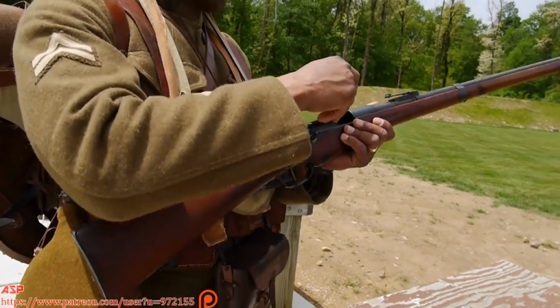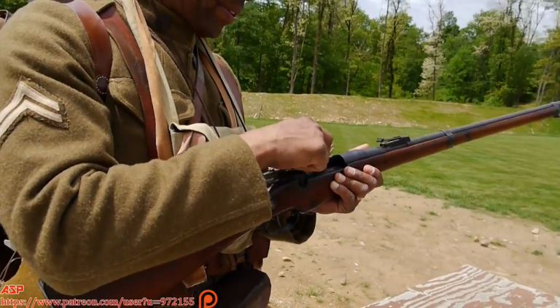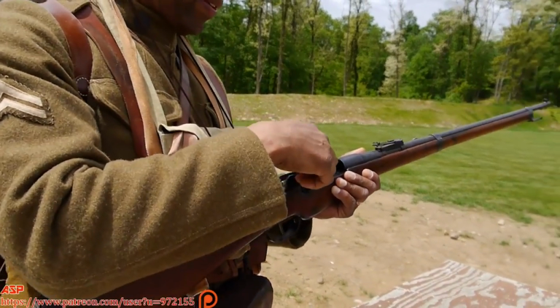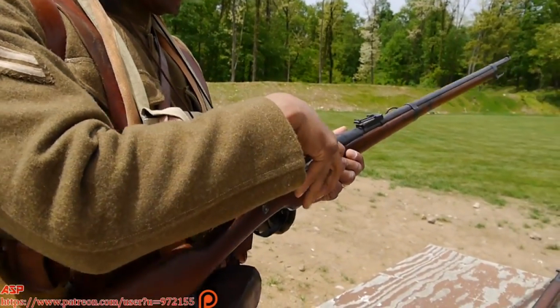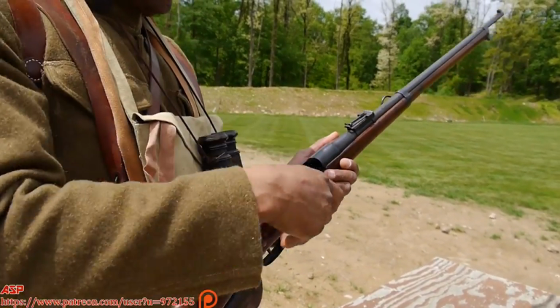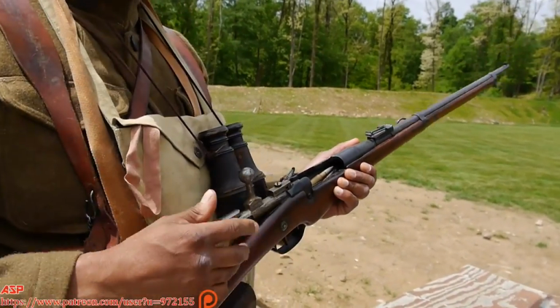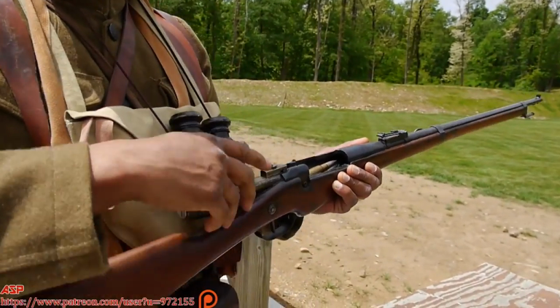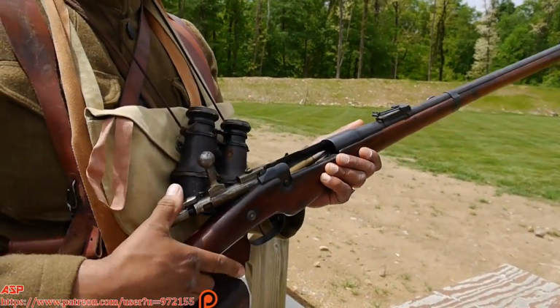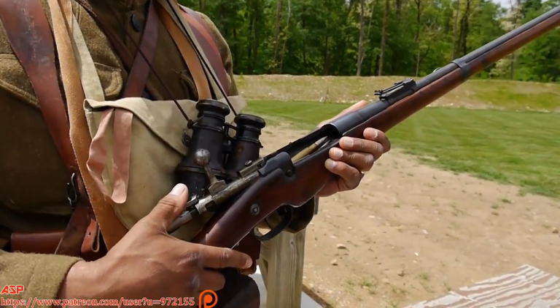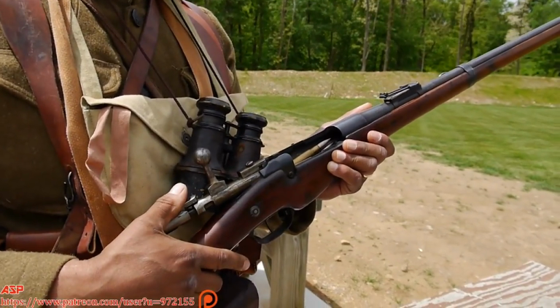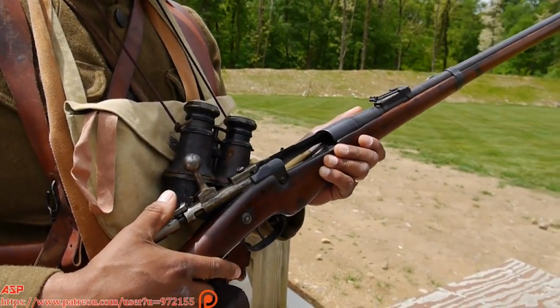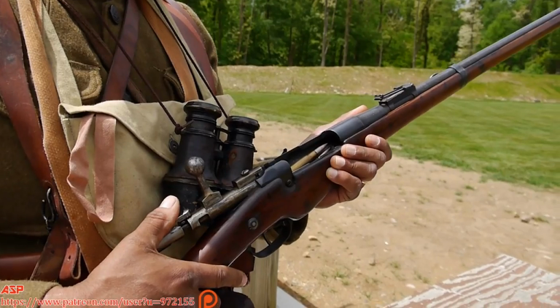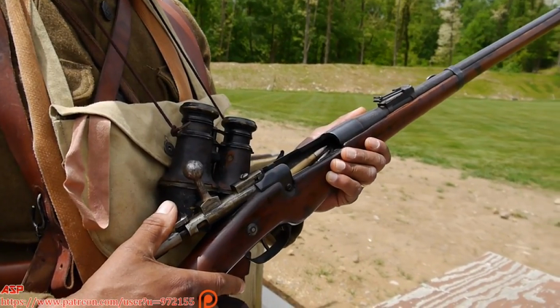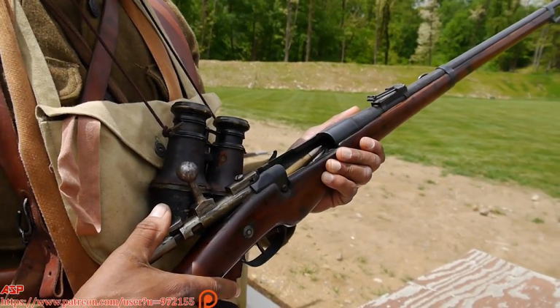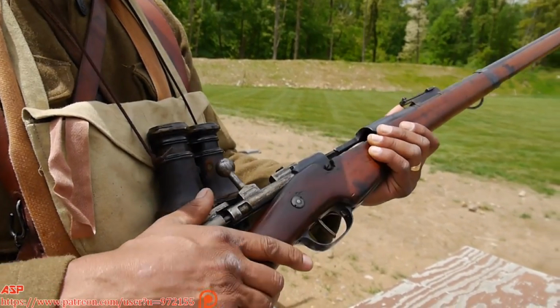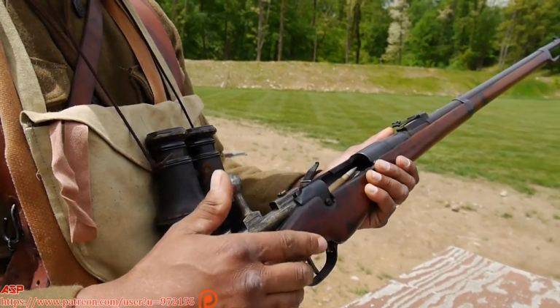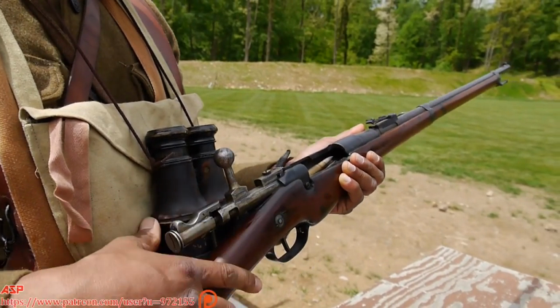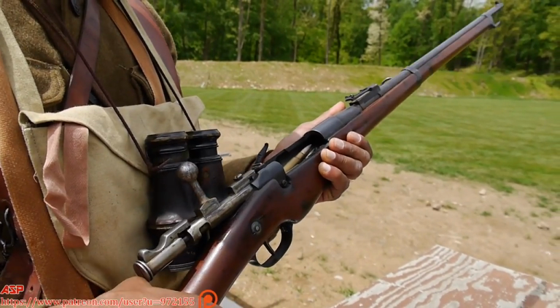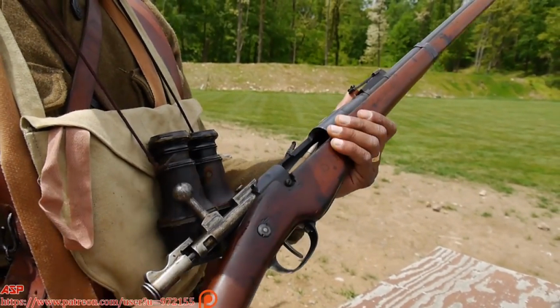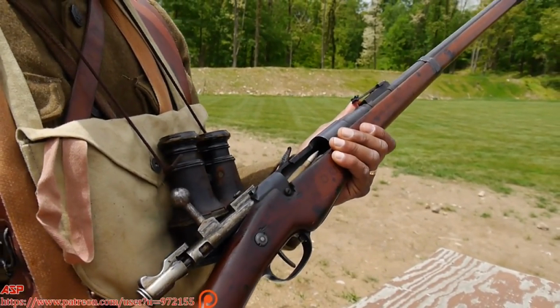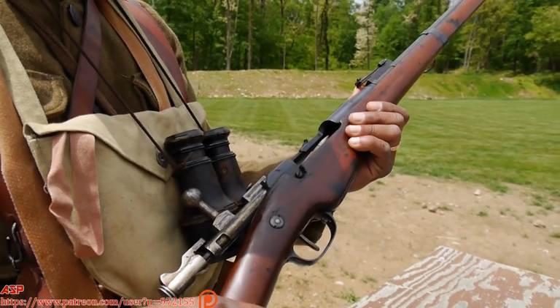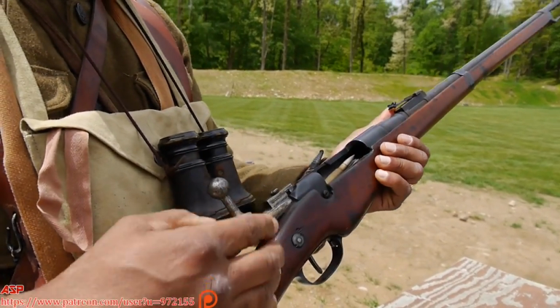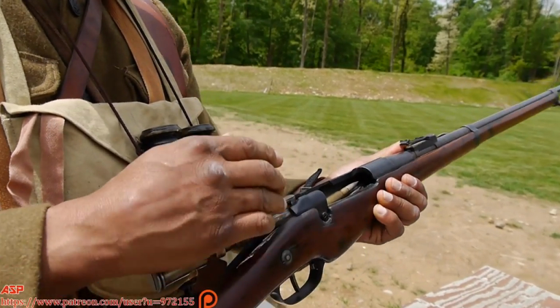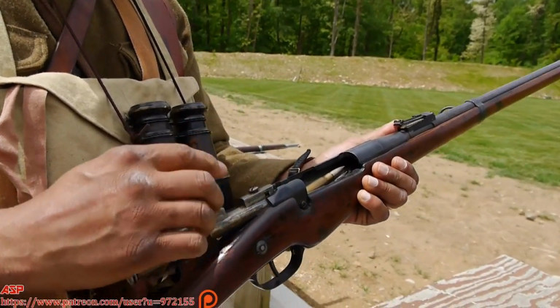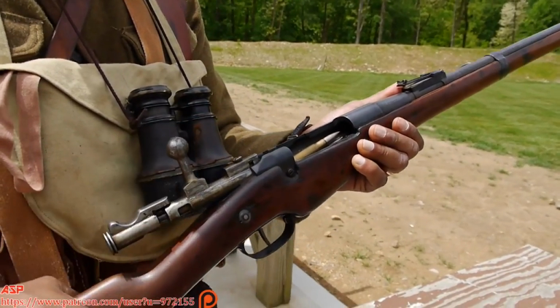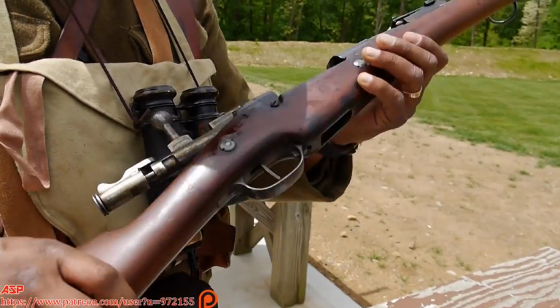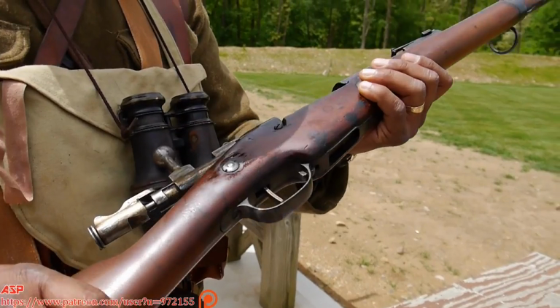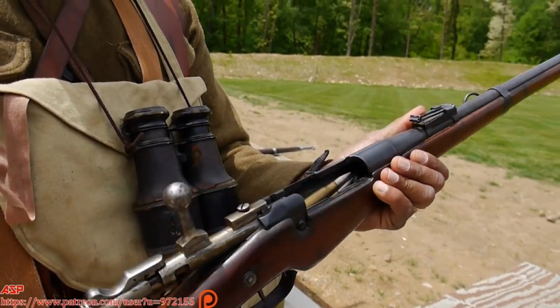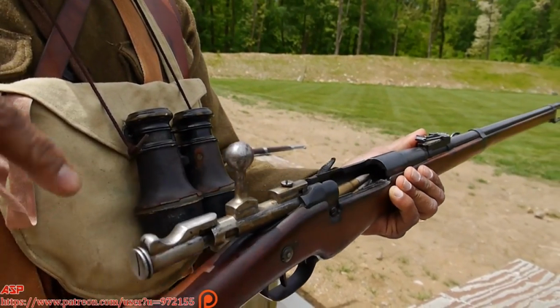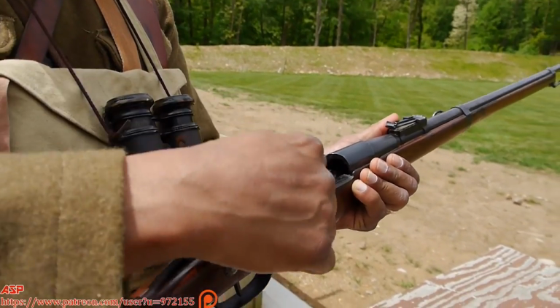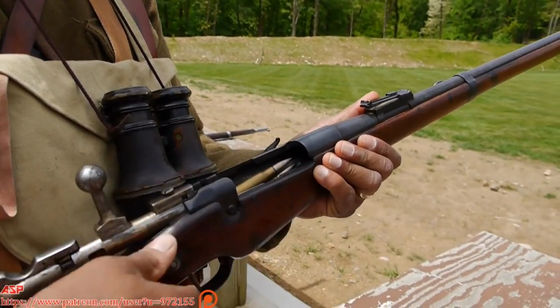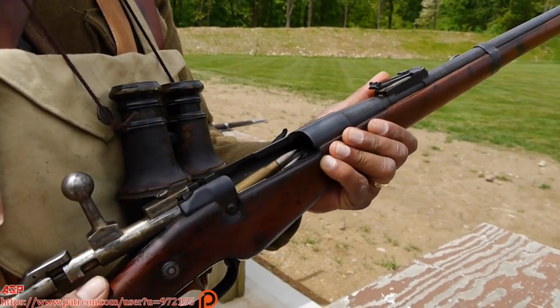Again, the fundamentals are there. This is the M16 Berthier rifle — I'm going to give you a demonstration on how to fire it. First, we loaded the magazine.